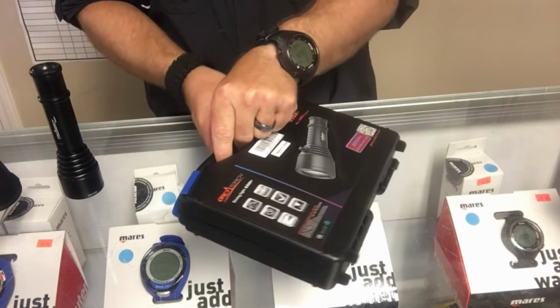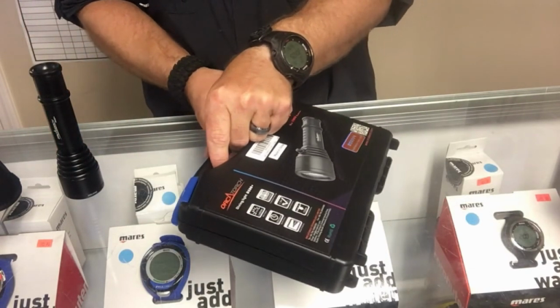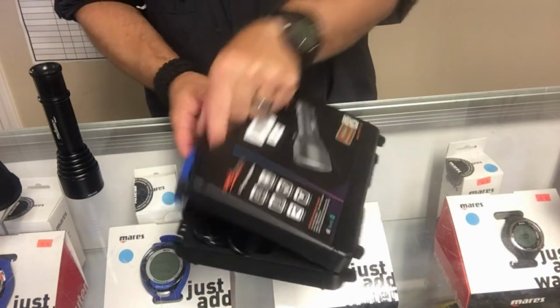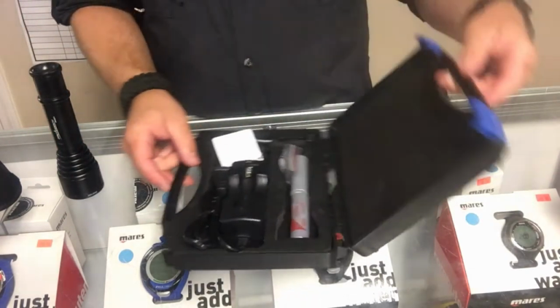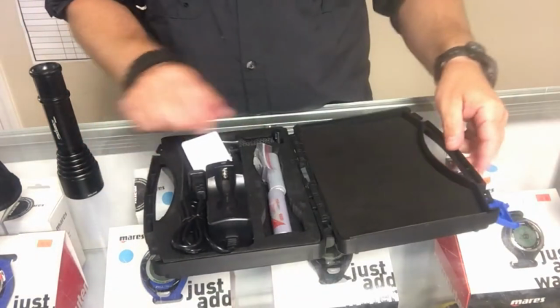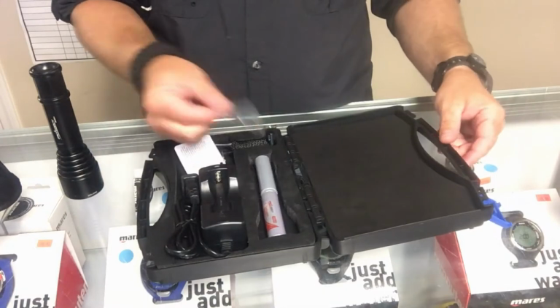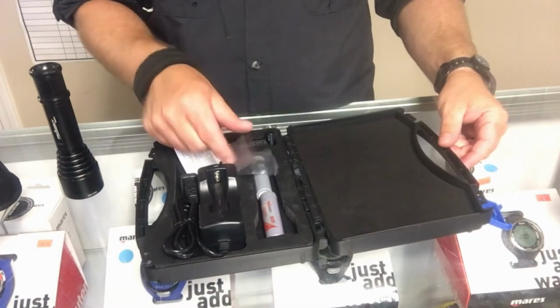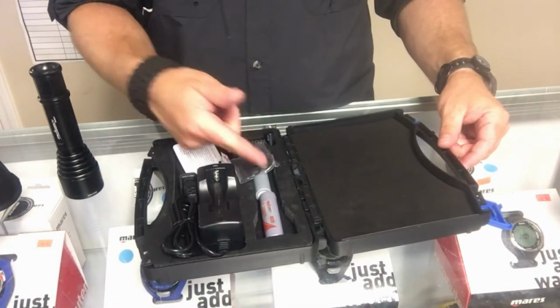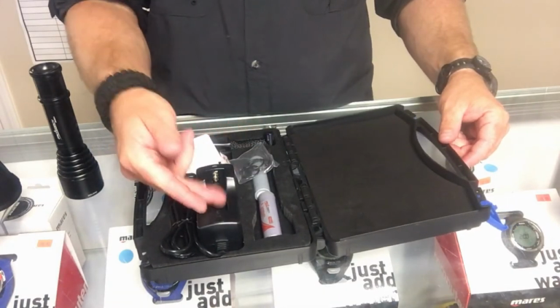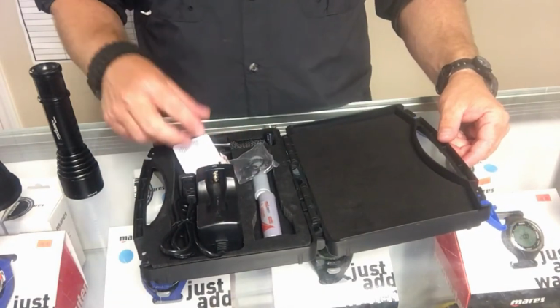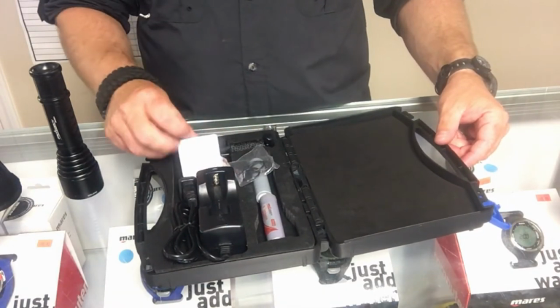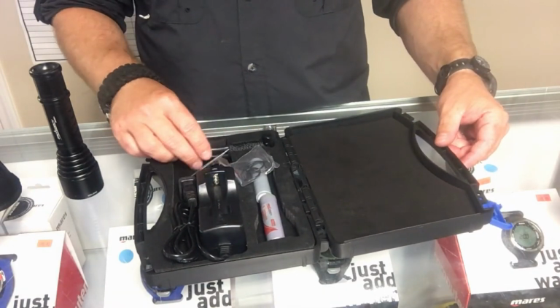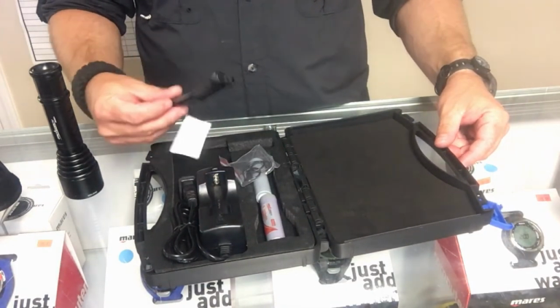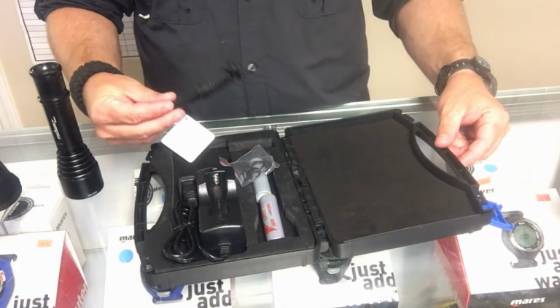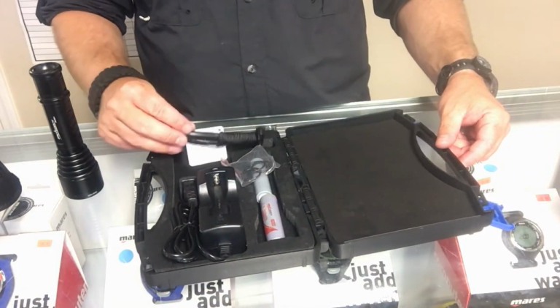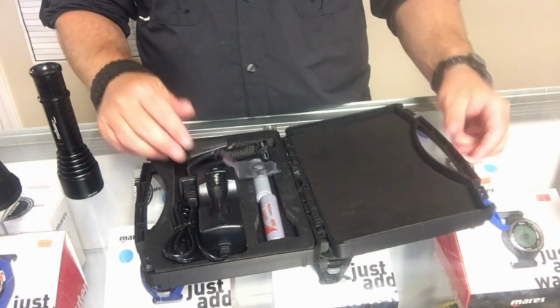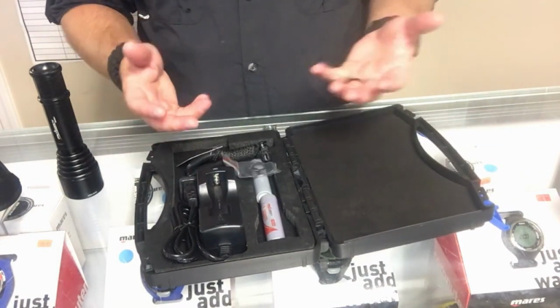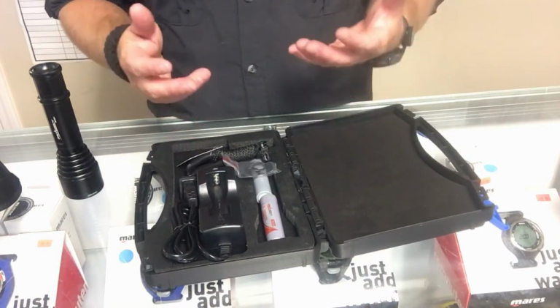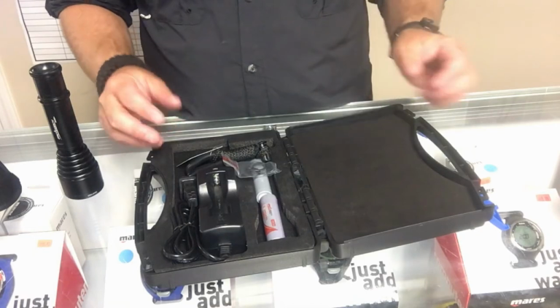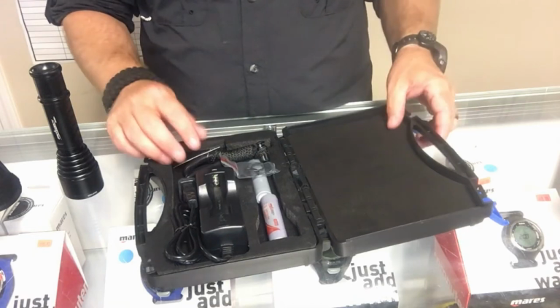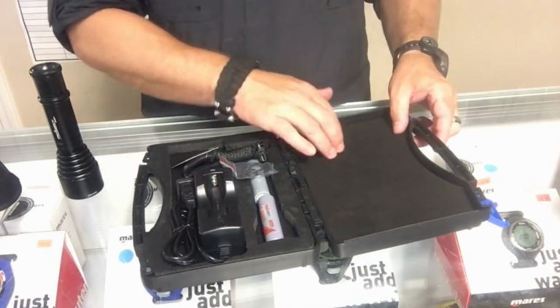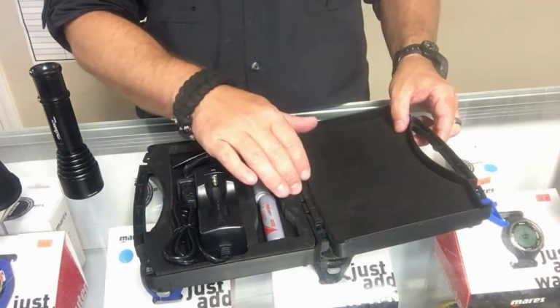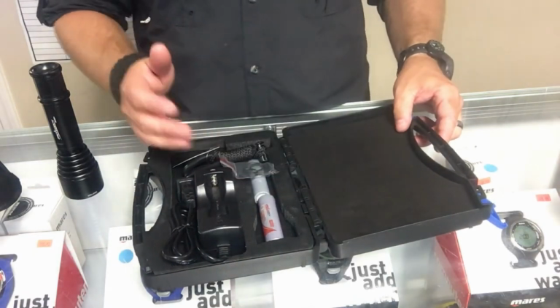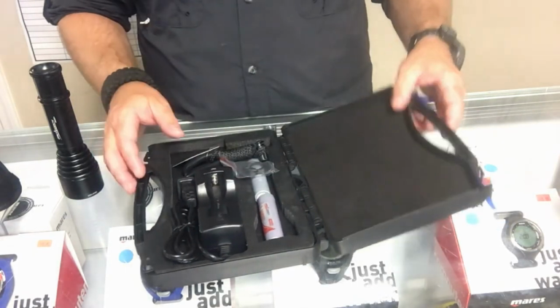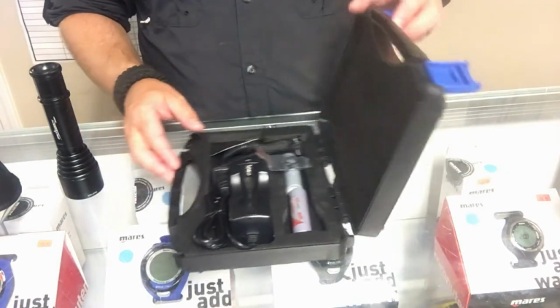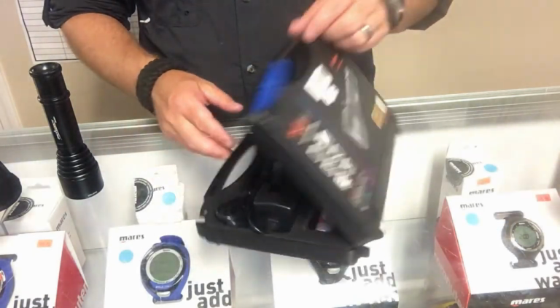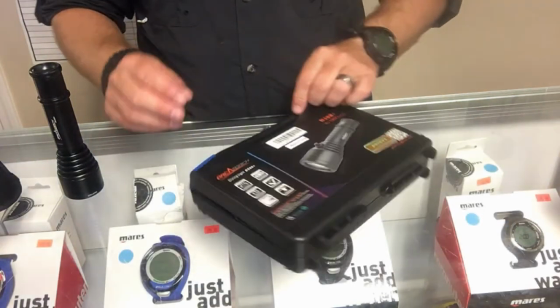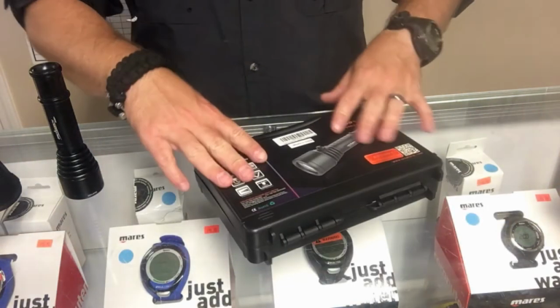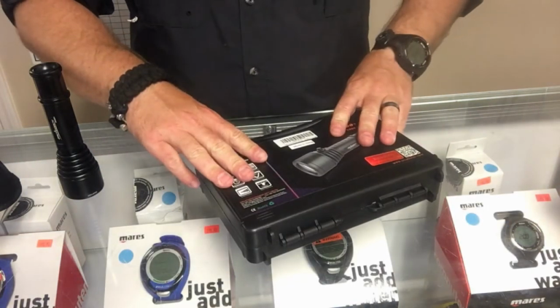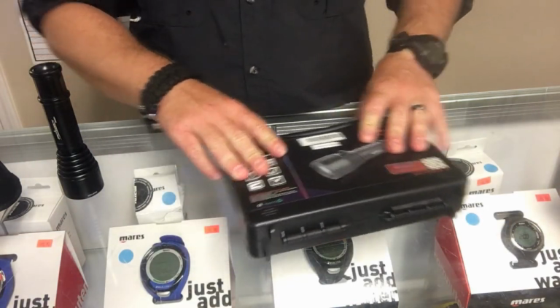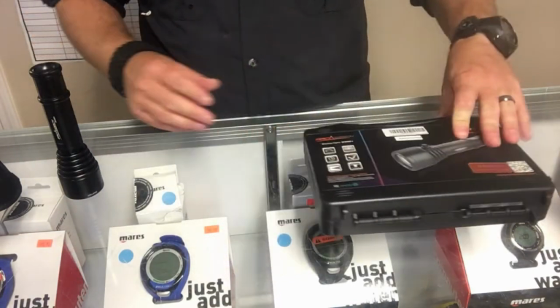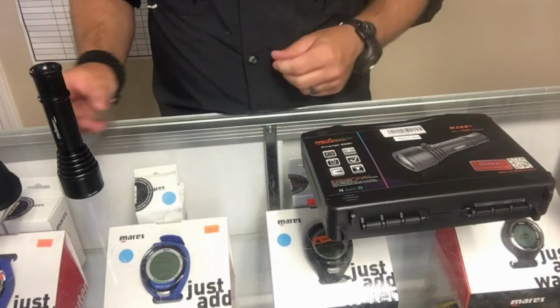Taking a quick look inside the case, you're going to get spare o-rings, spare batteries, a charger, and a wrist lanyard if you'd like that extra security. It is a foam-padded case, so it will protect the light well if you're traveling or transporting it.